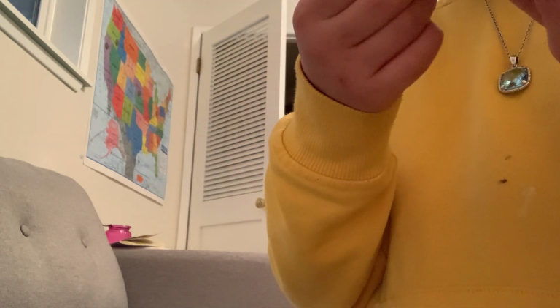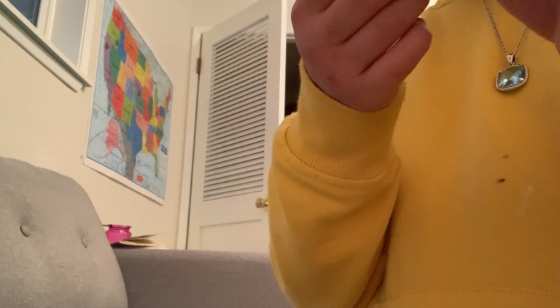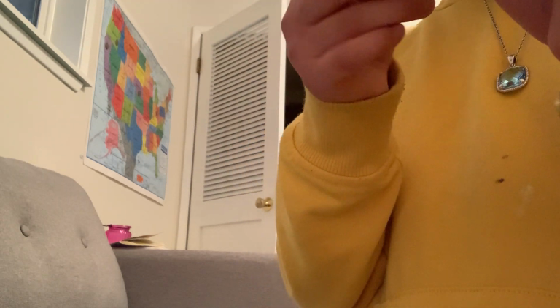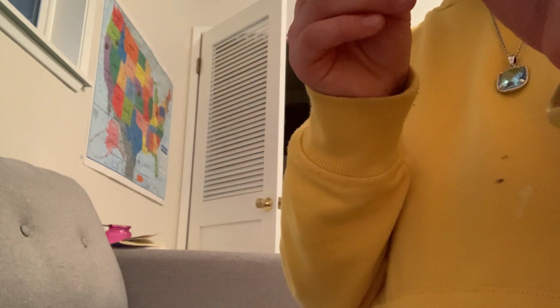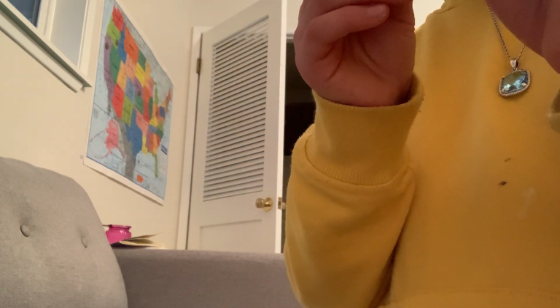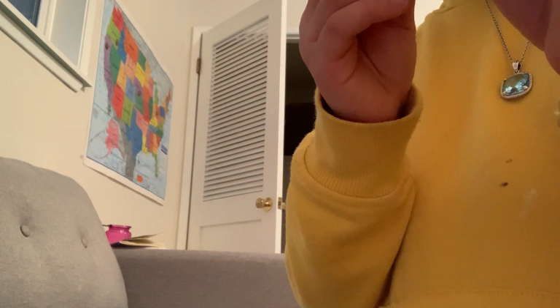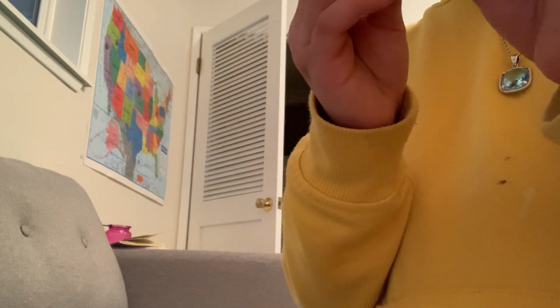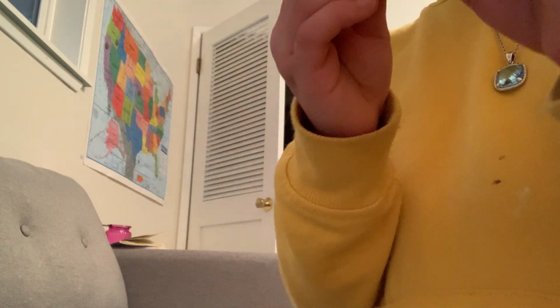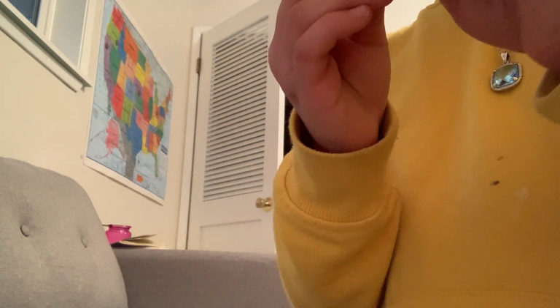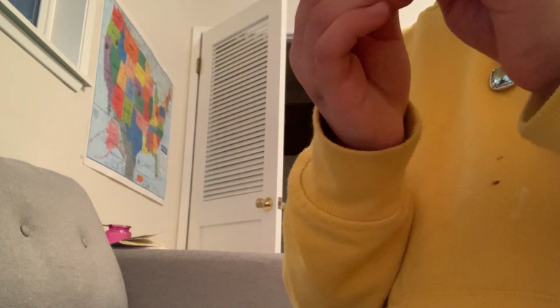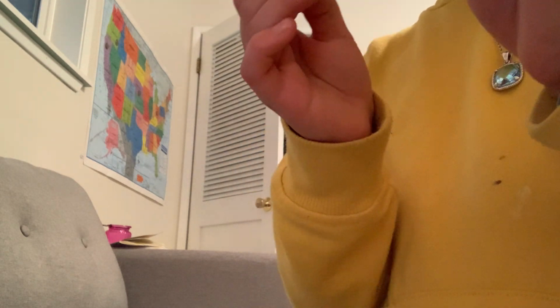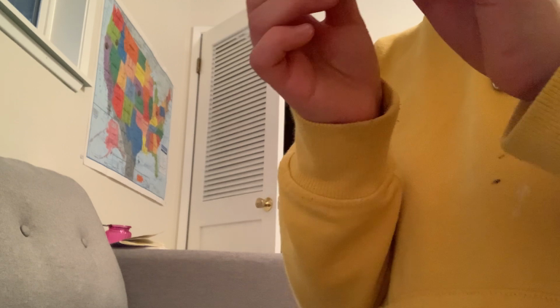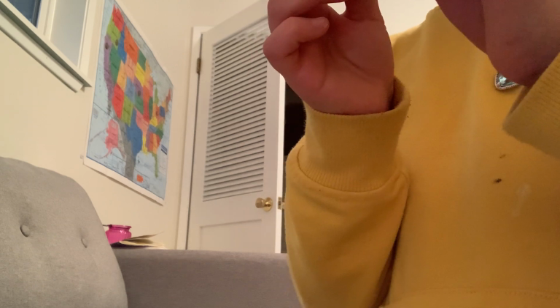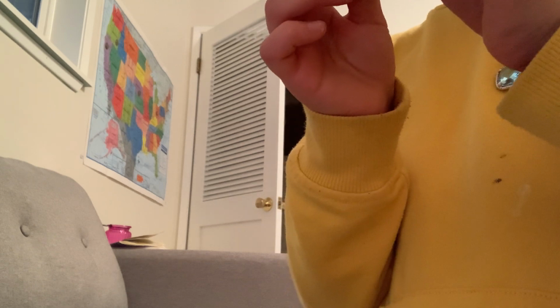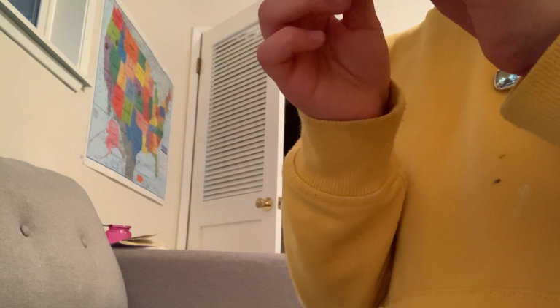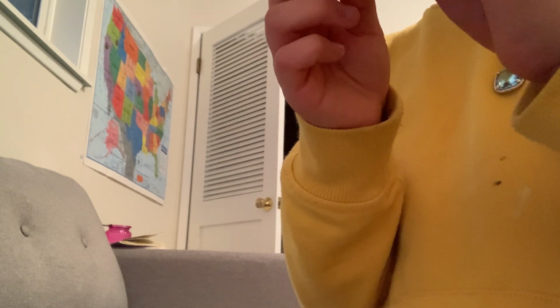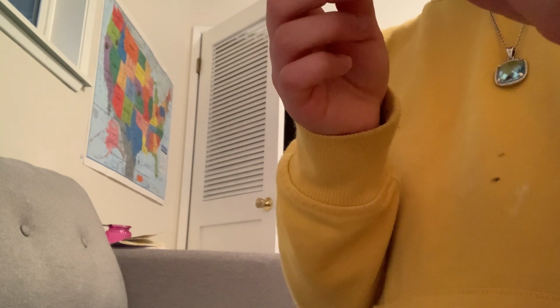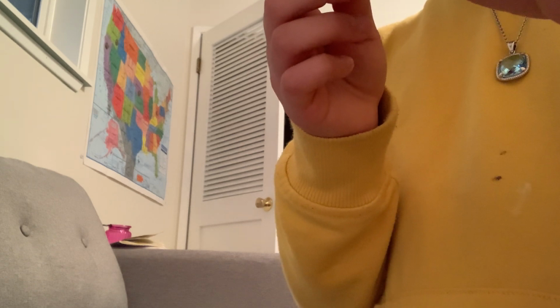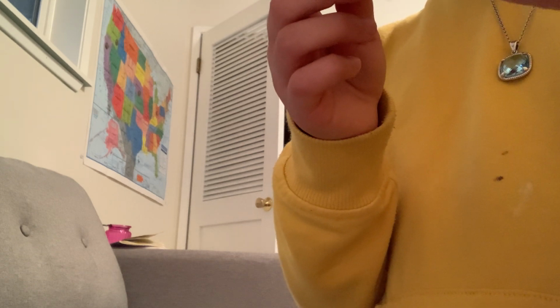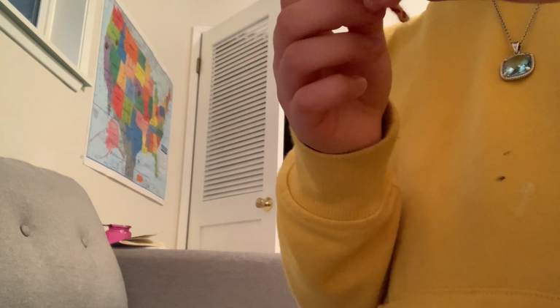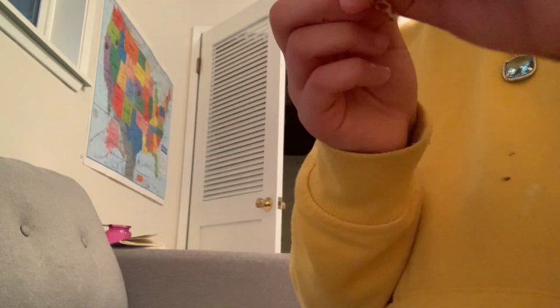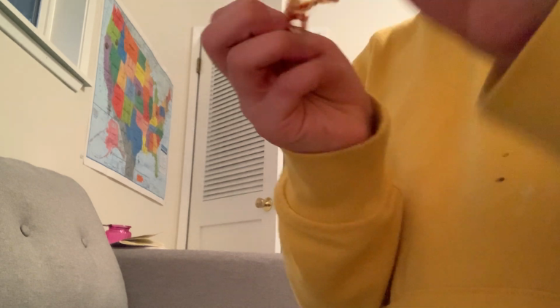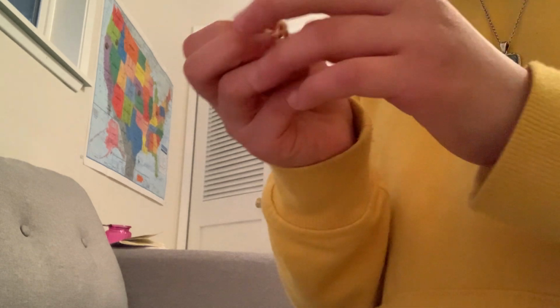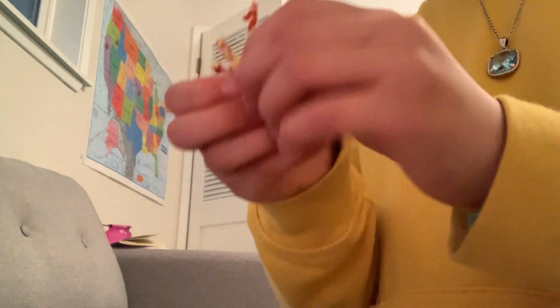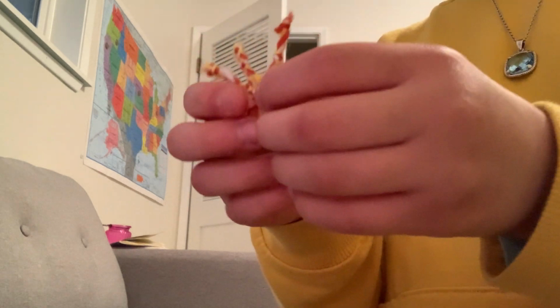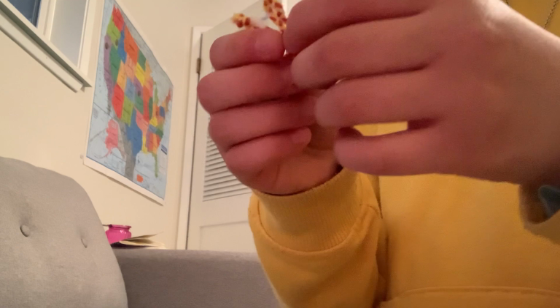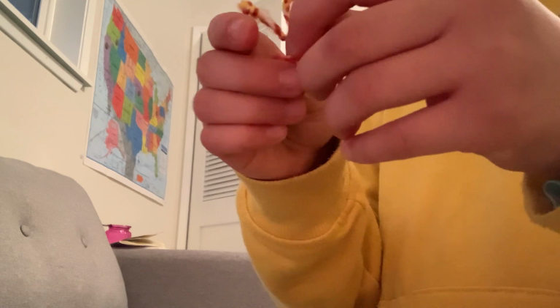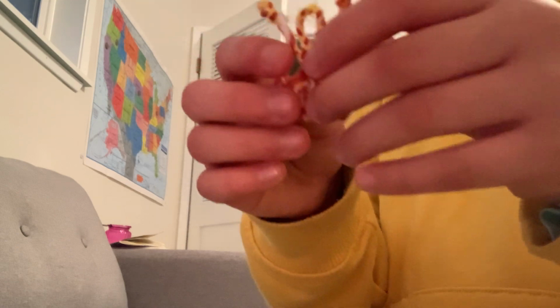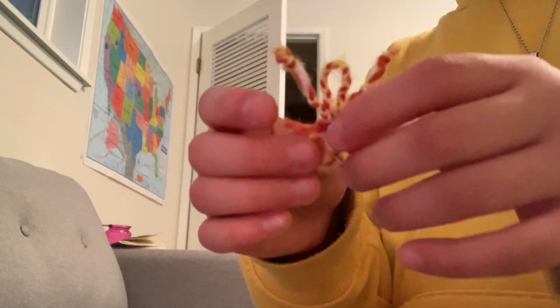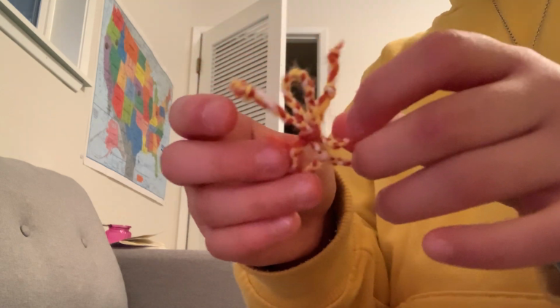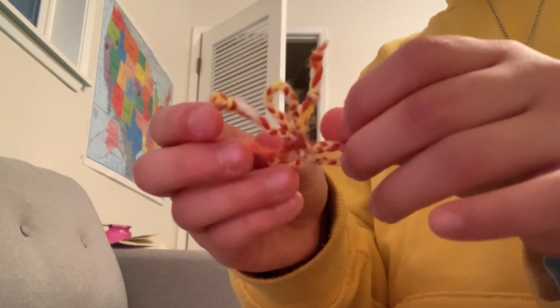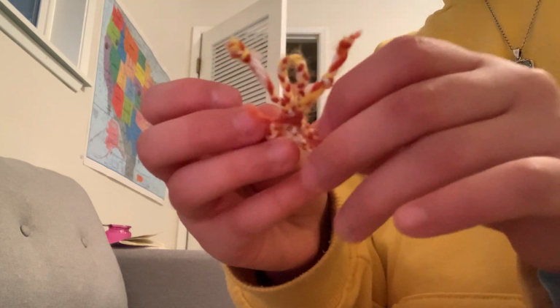It's easy to make, except it's hard. You have to braid, and then you have to tie it on. So yeah, it's cool.